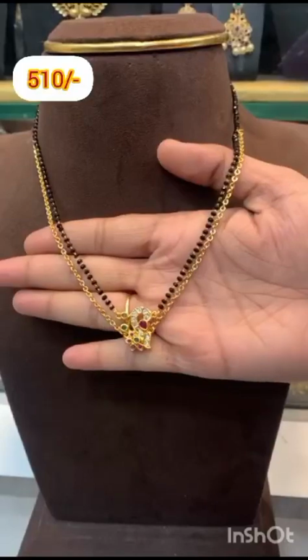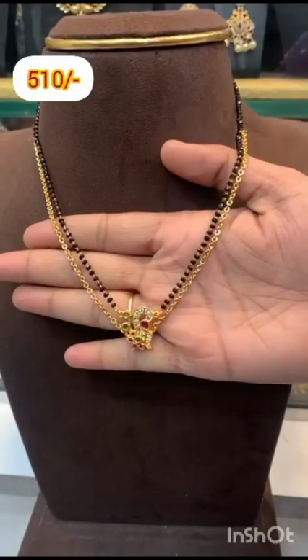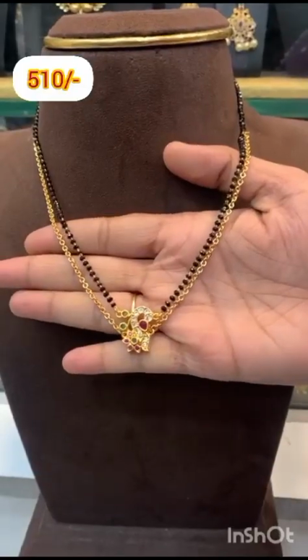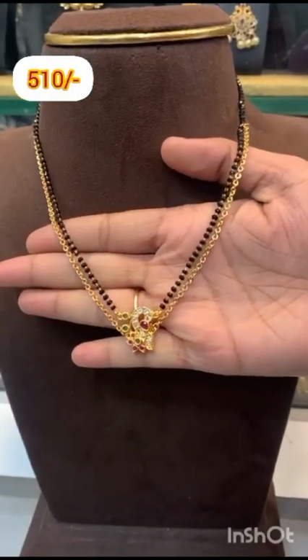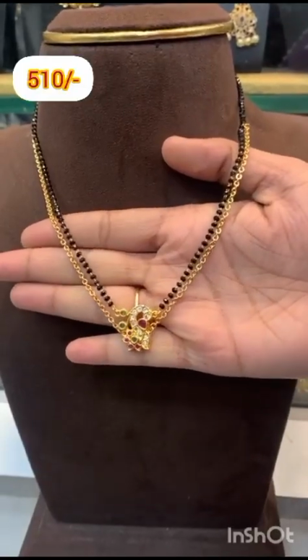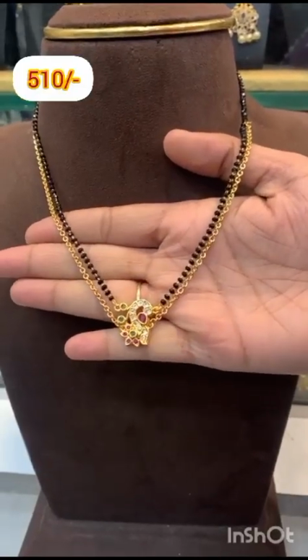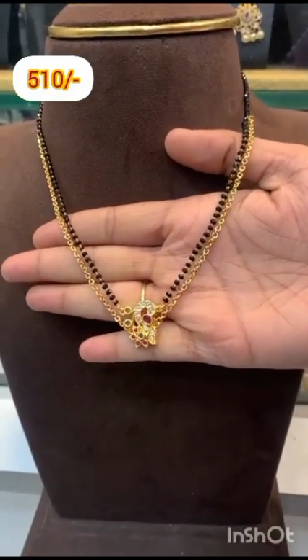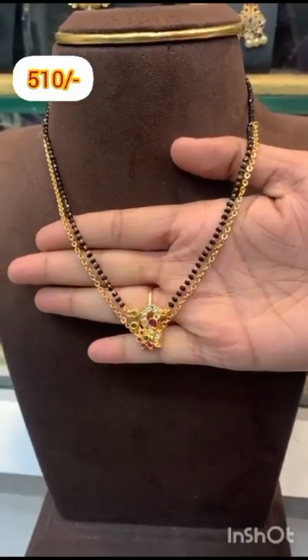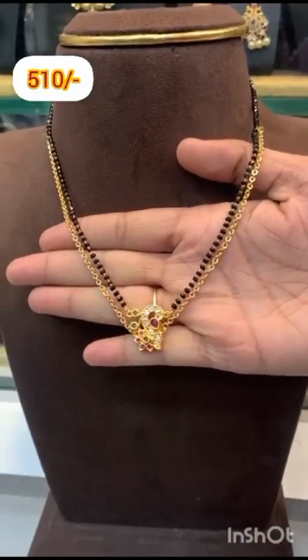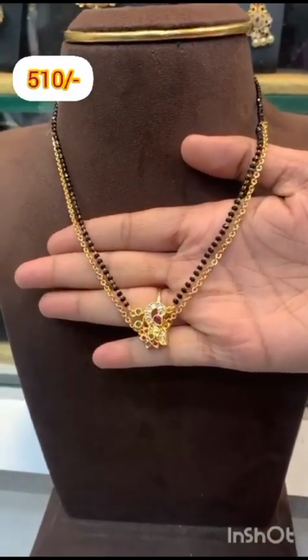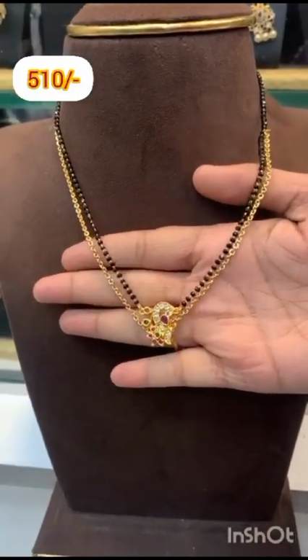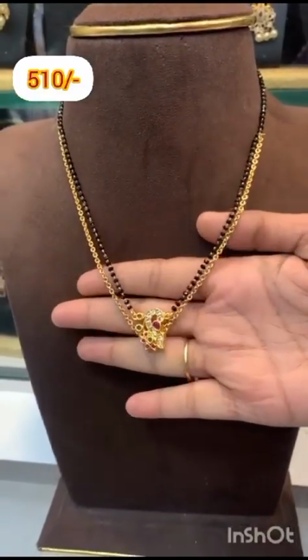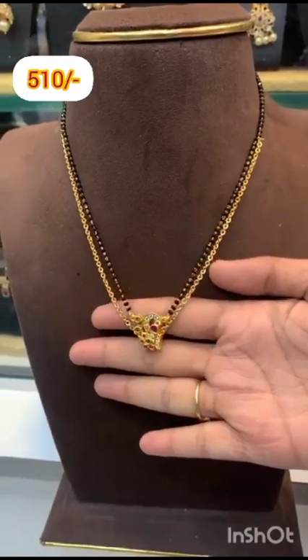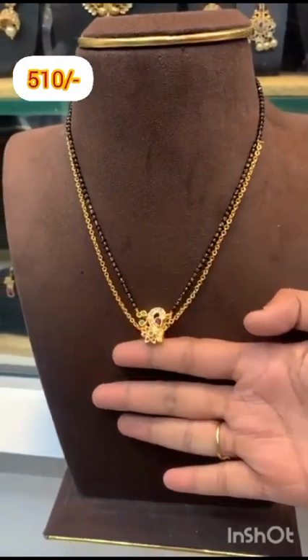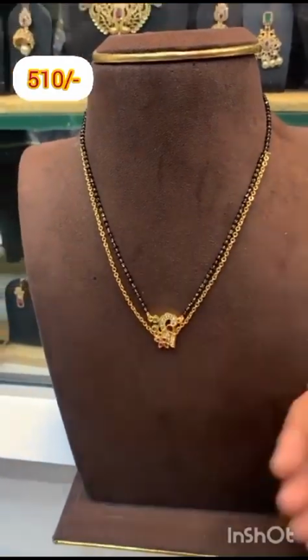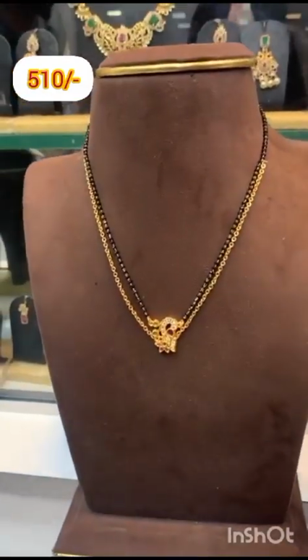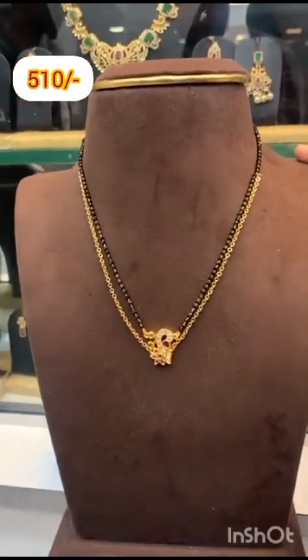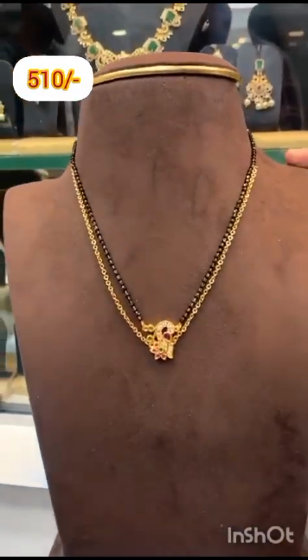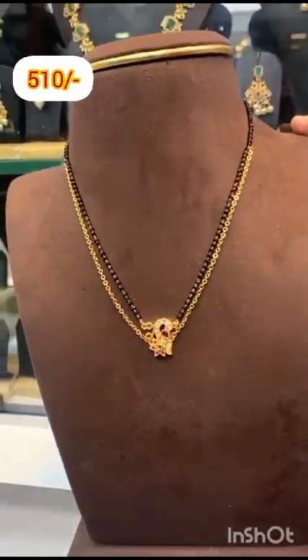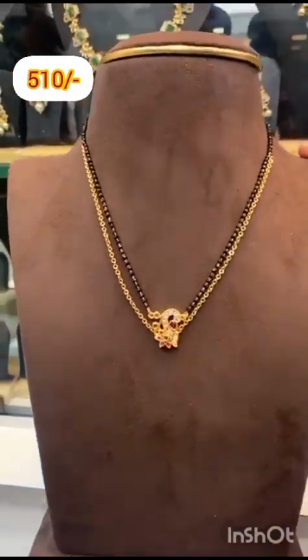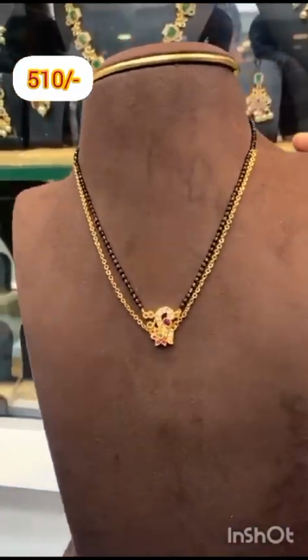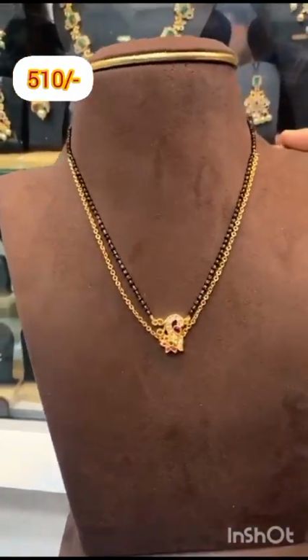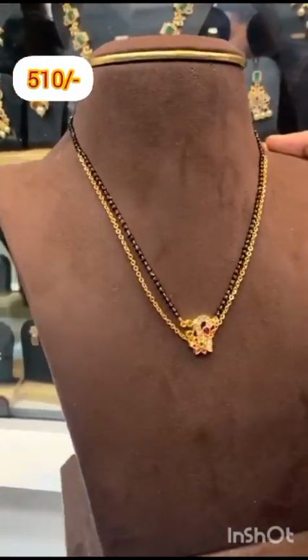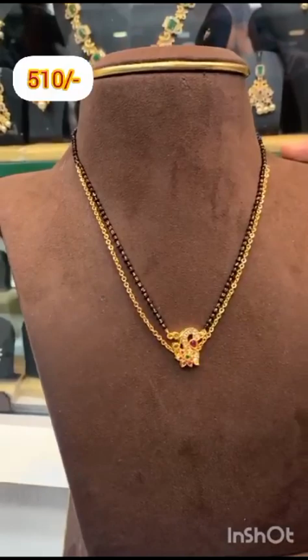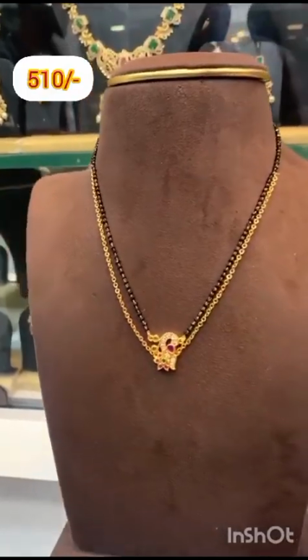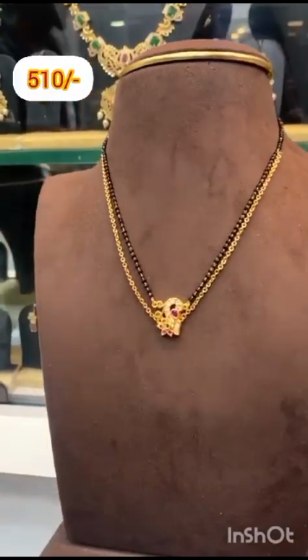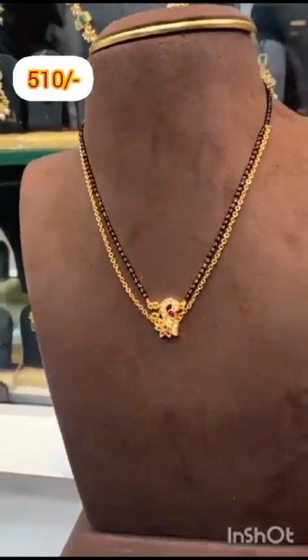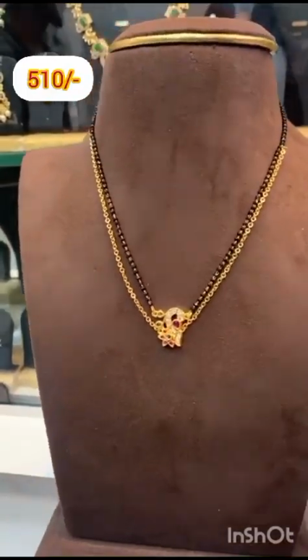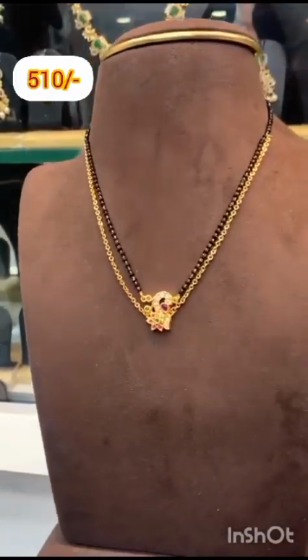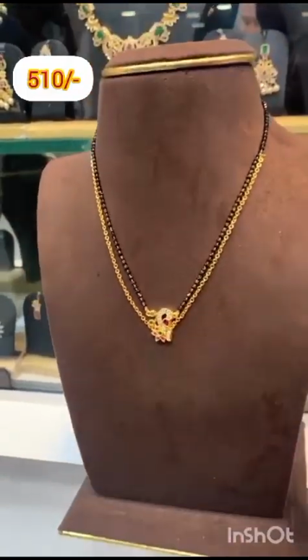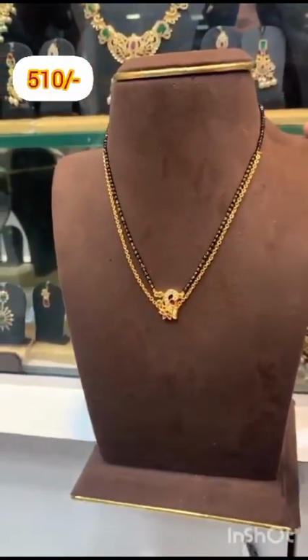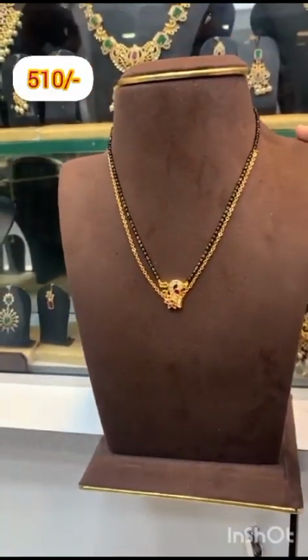Hi everyone, welcome to our channel Gayathri's Collections. Welcome back to our new collections. Beautiful and beautiful best quality, 1 gram gold finishing jewelry.